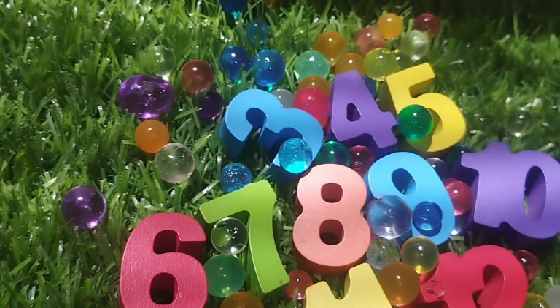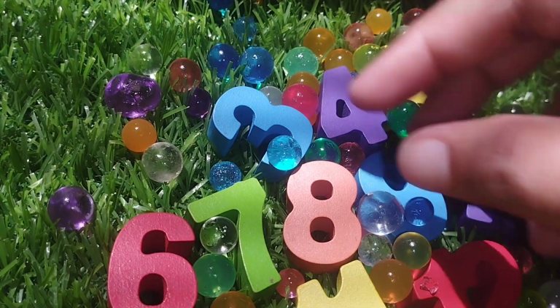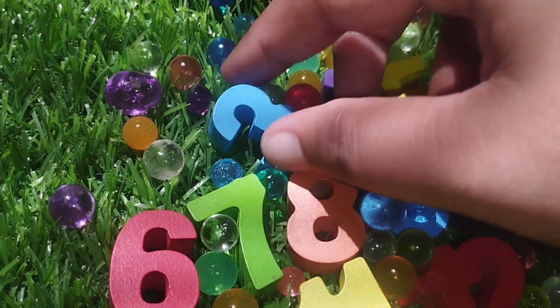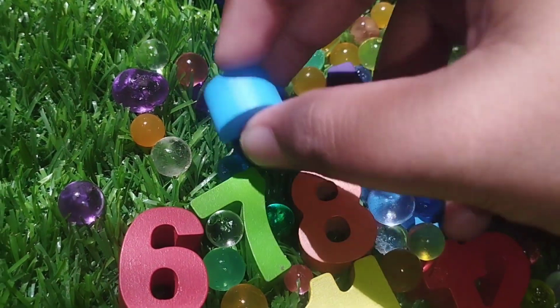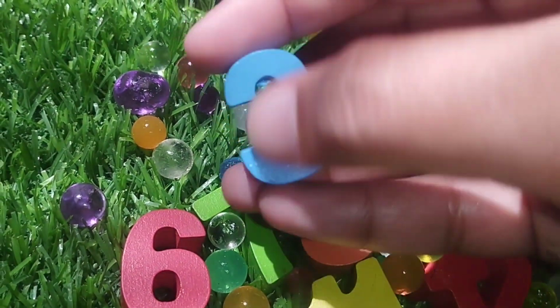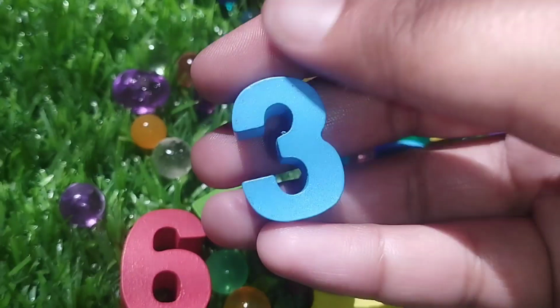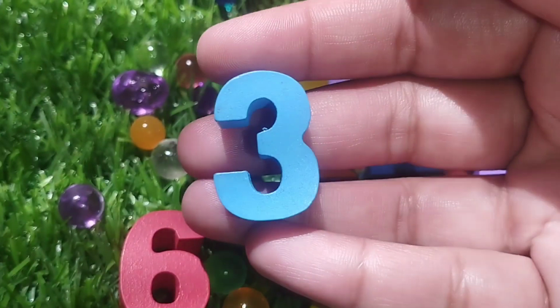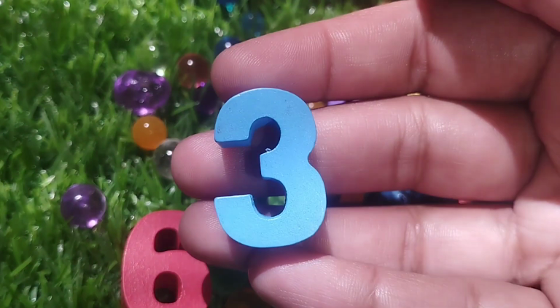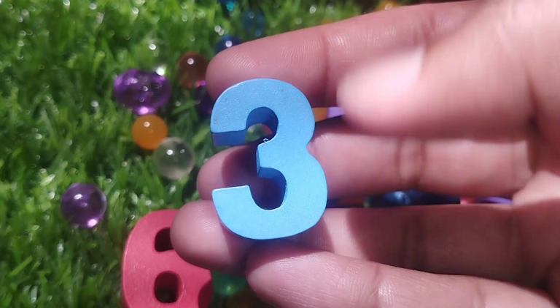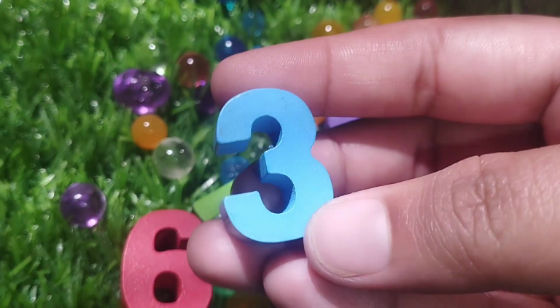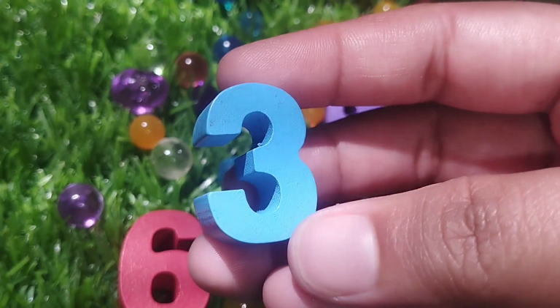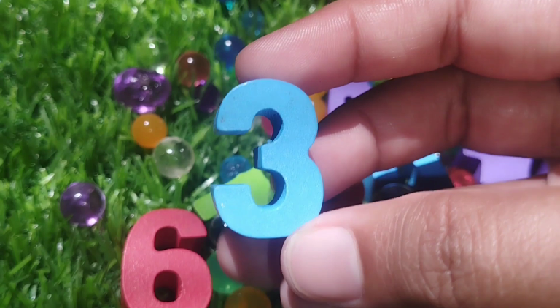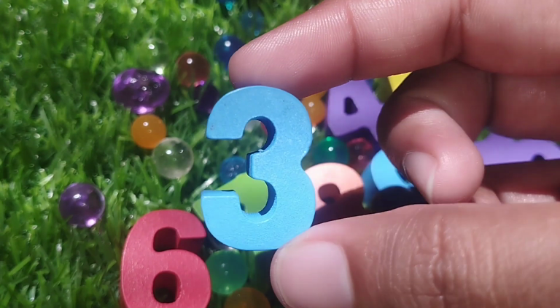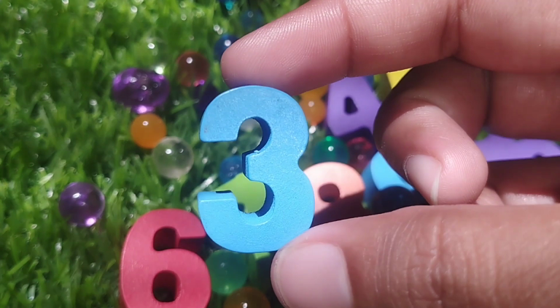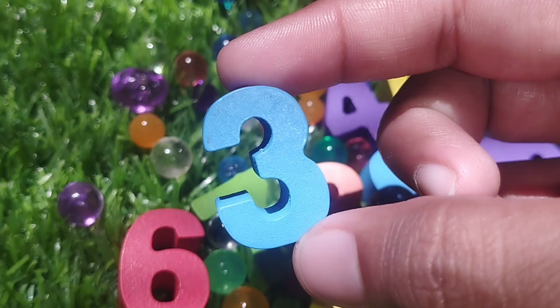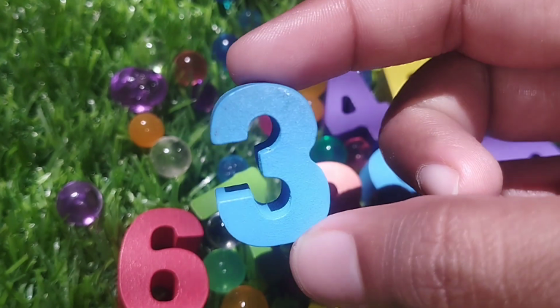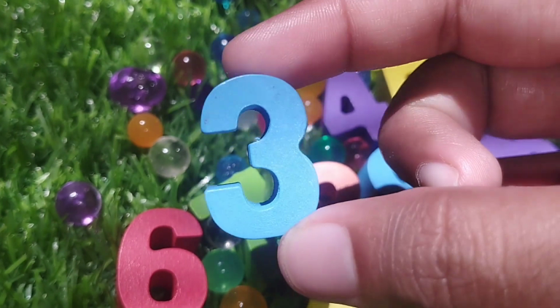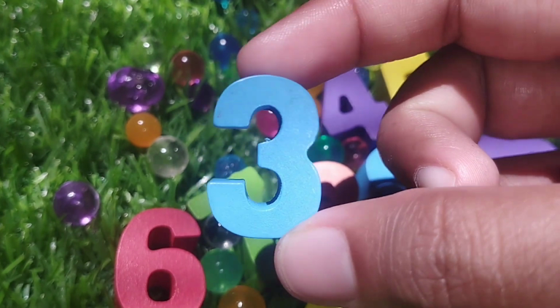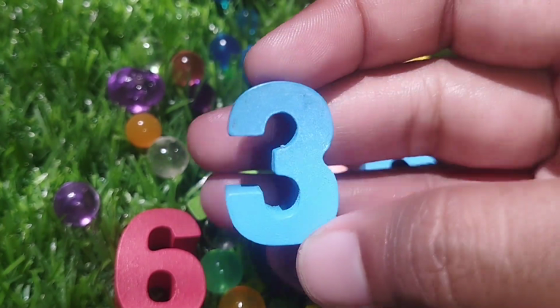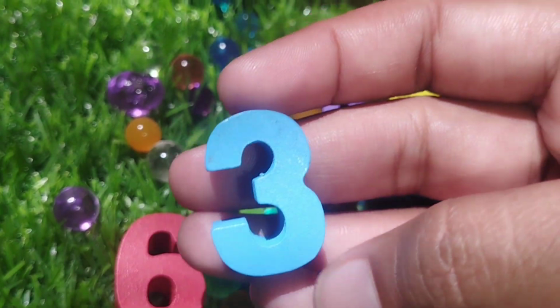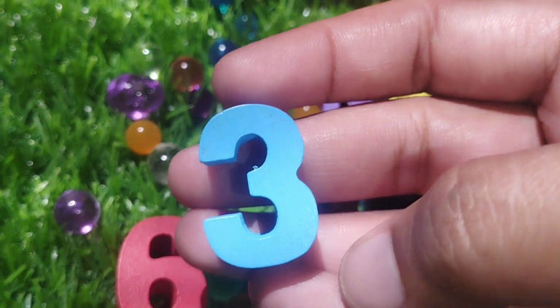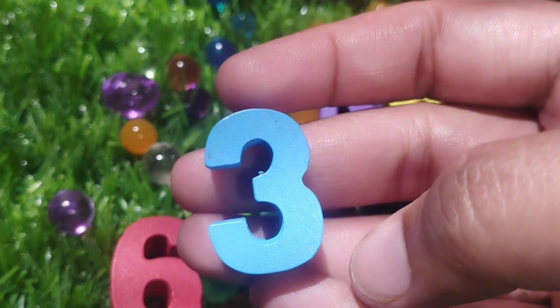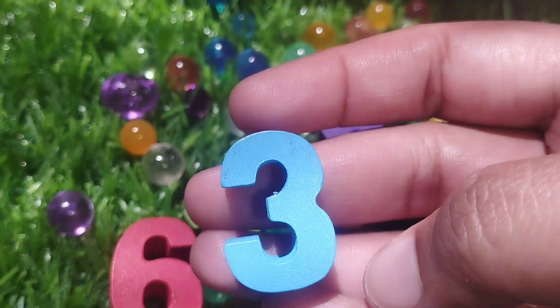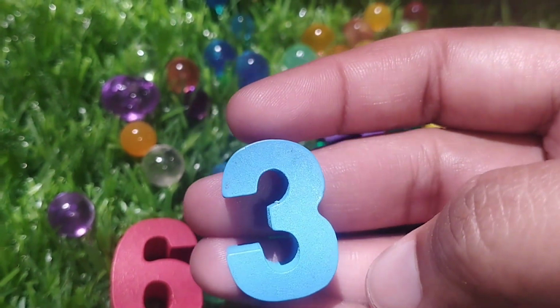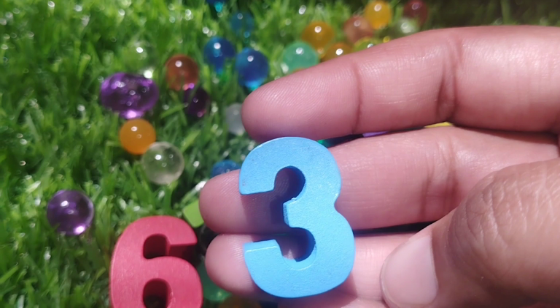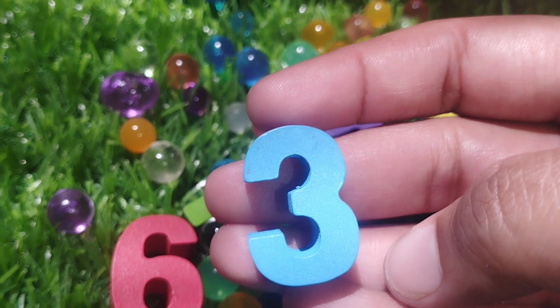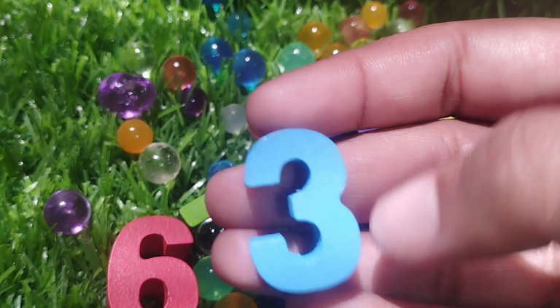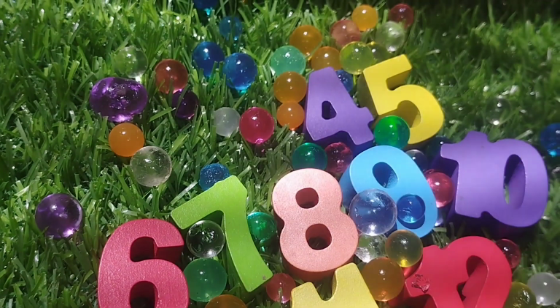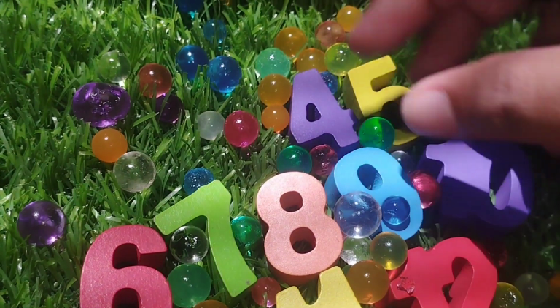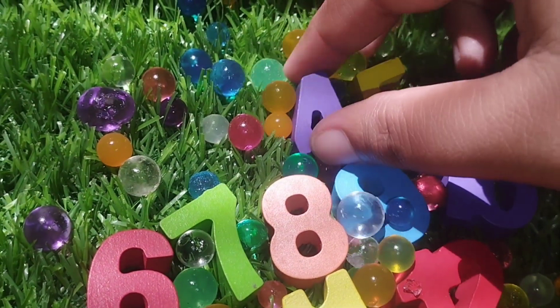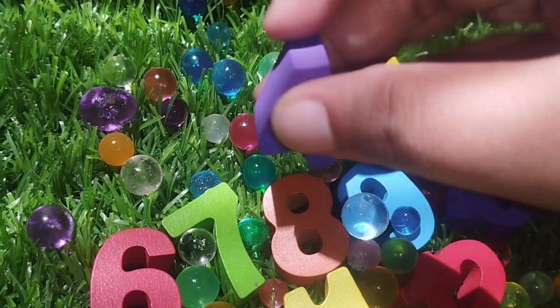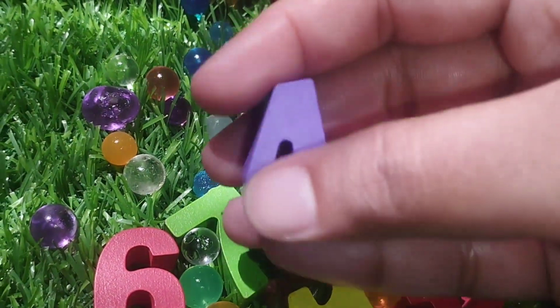The next number is number 3. This is number 3. Number 3.